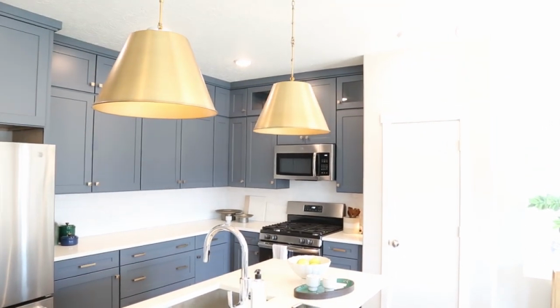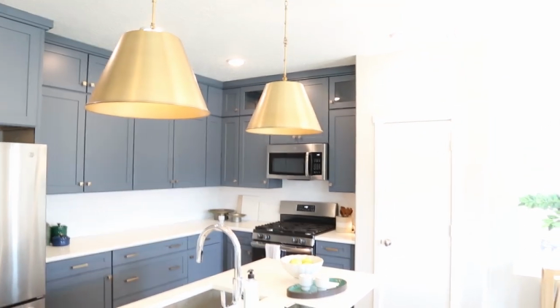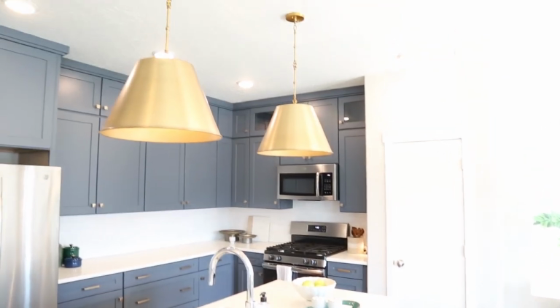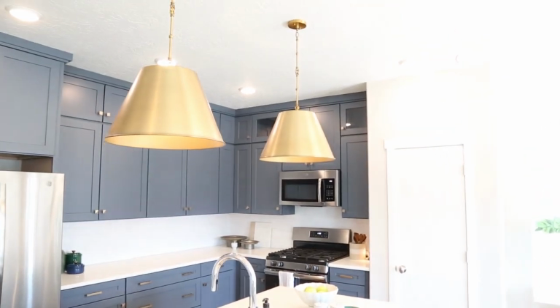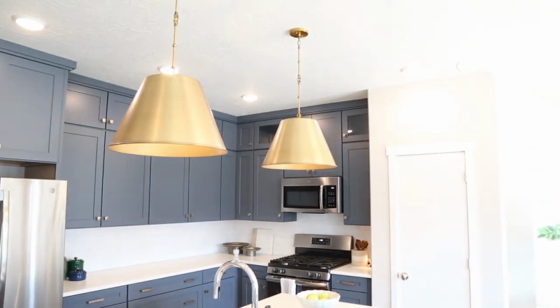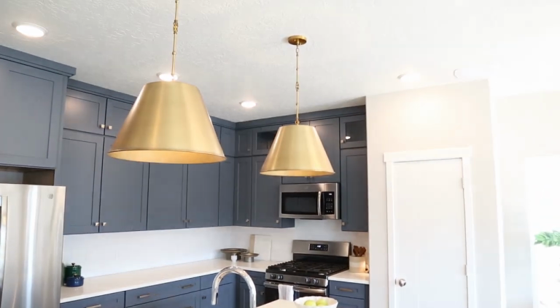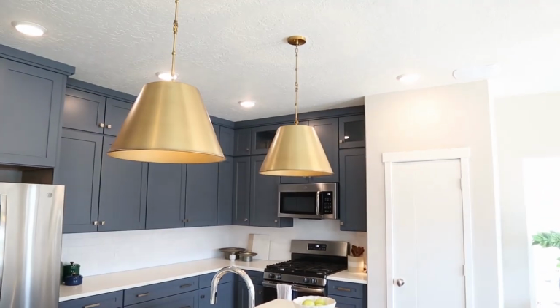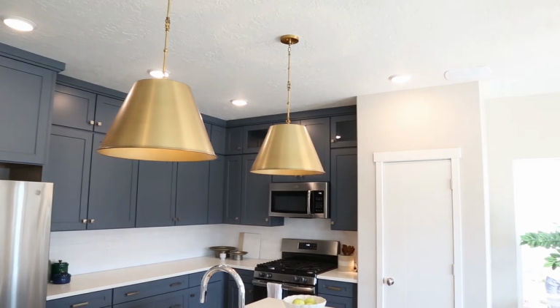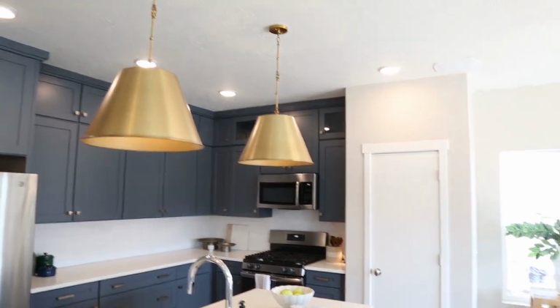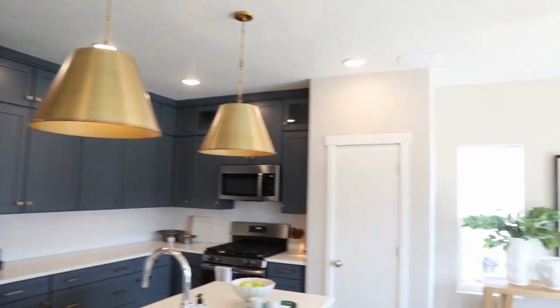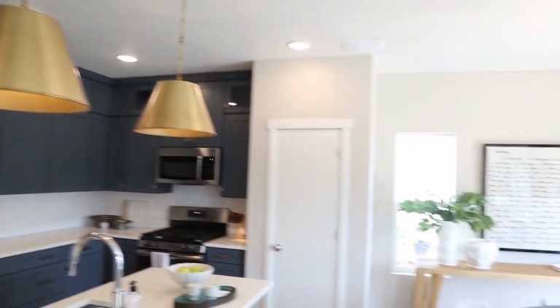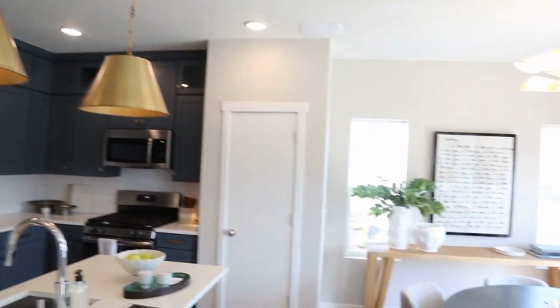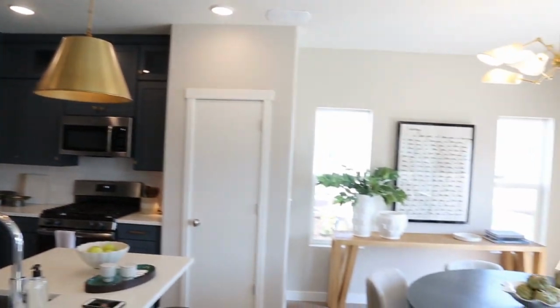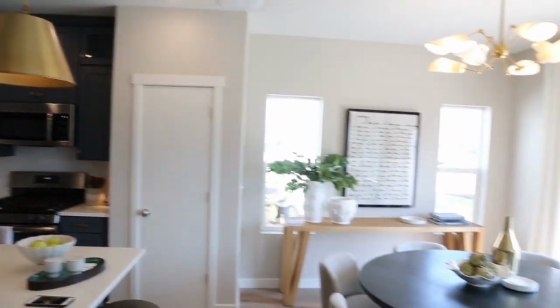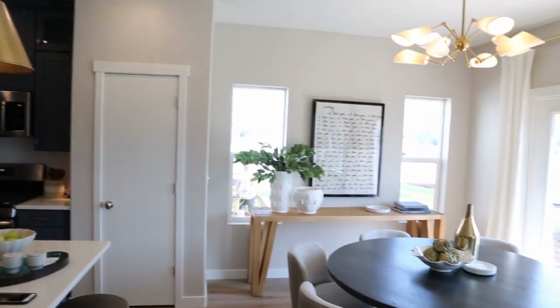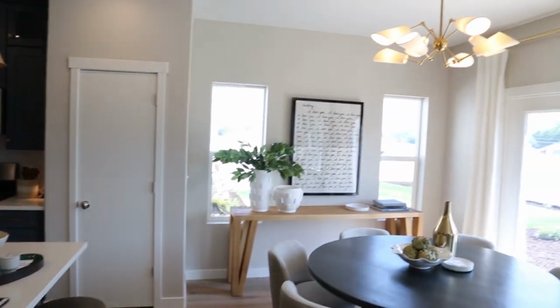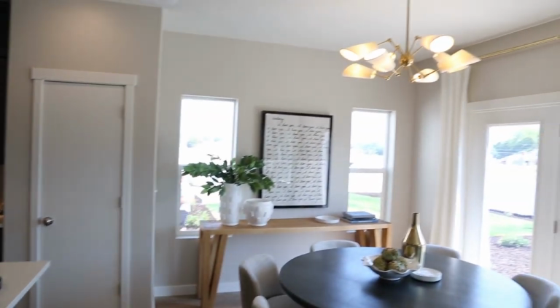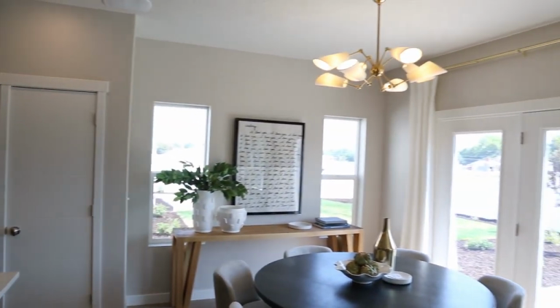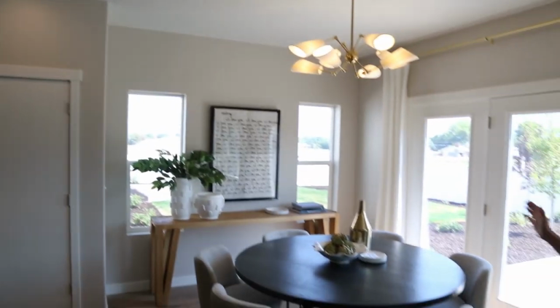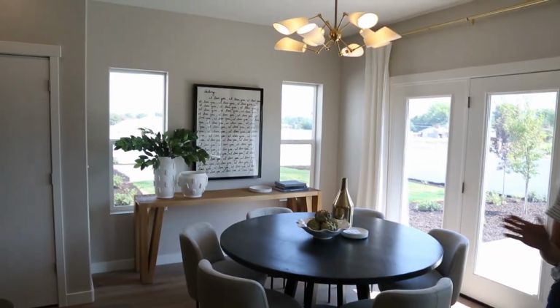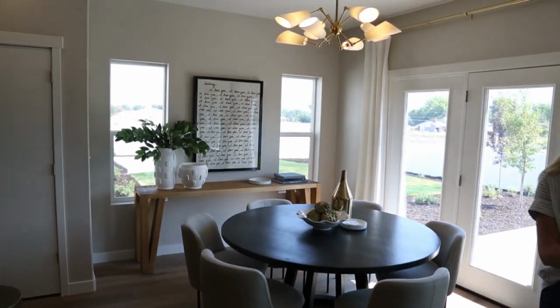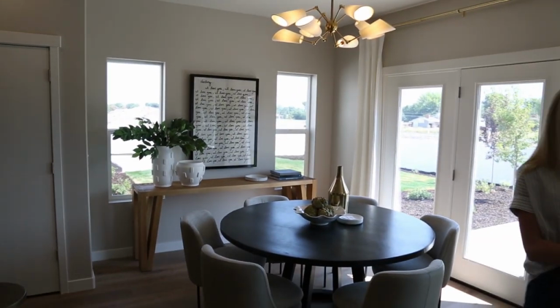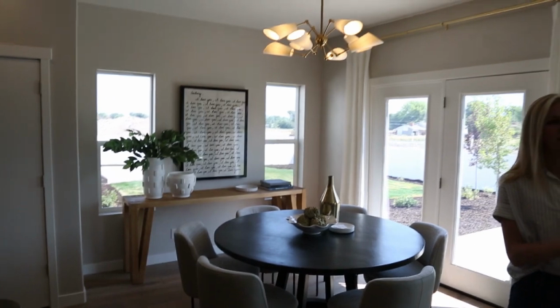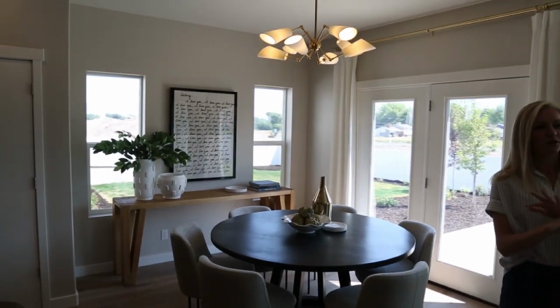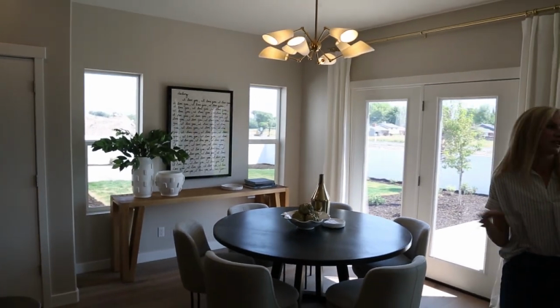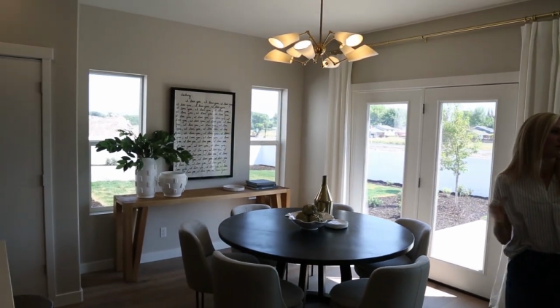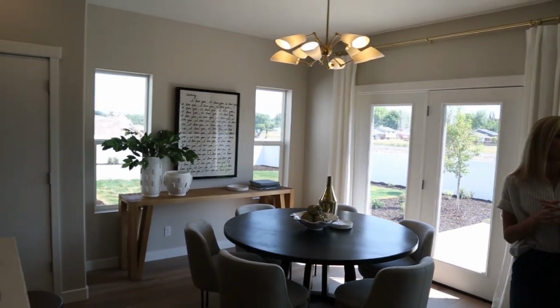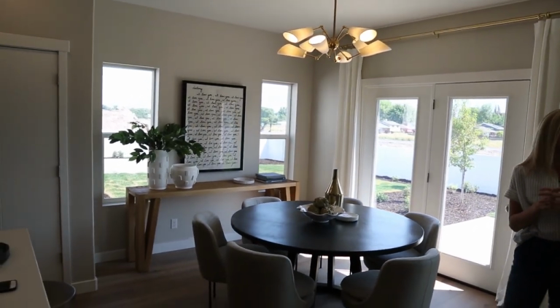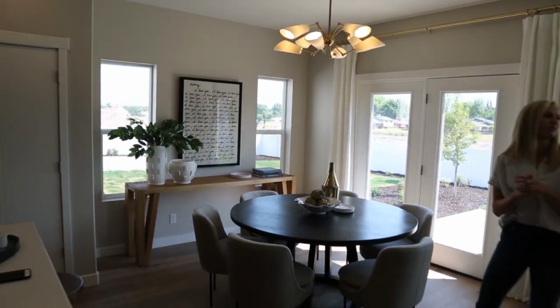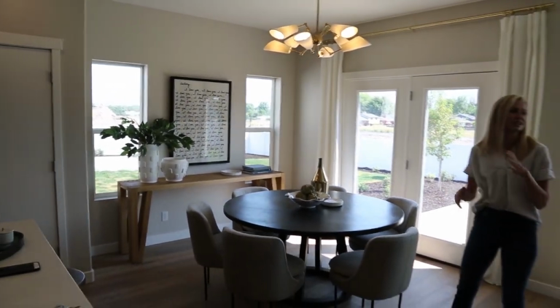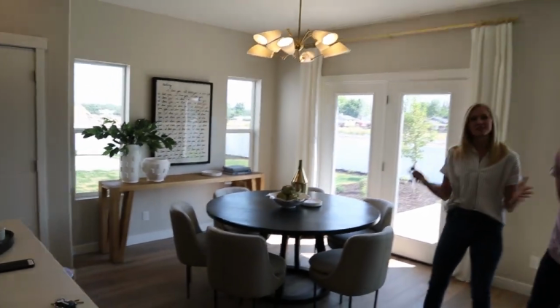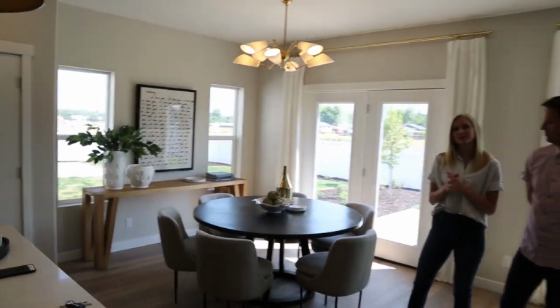Bringing this round dining table really defined this space as the dining area and really separated it from the living area within the open concept. It all feels like it has a place.